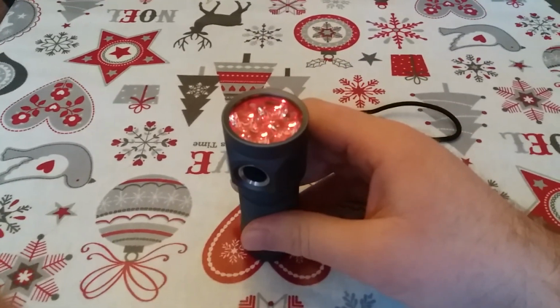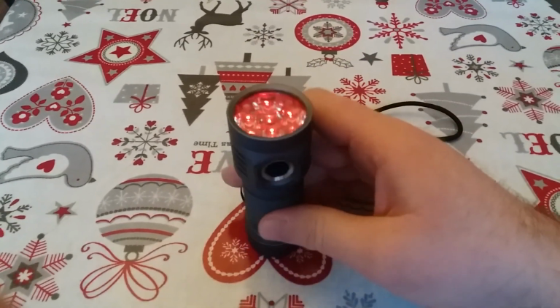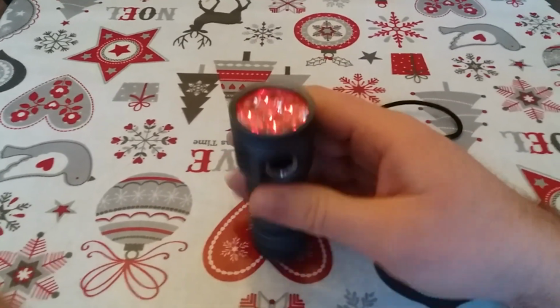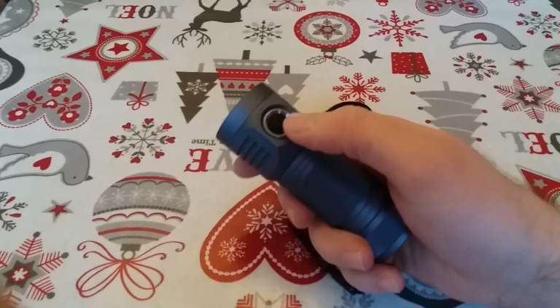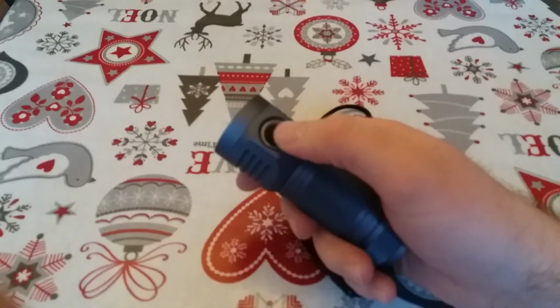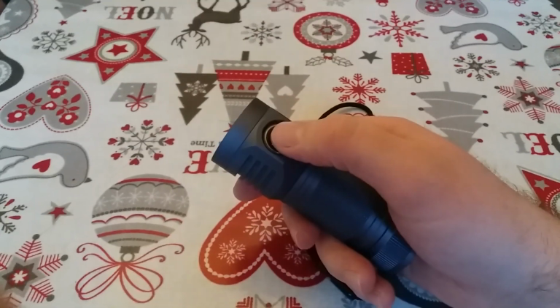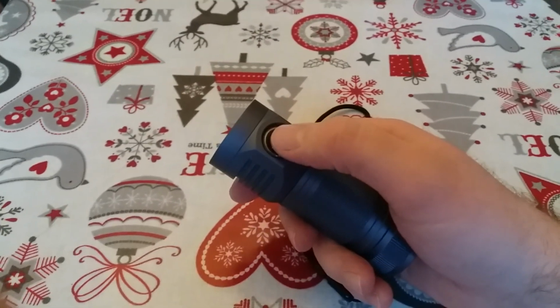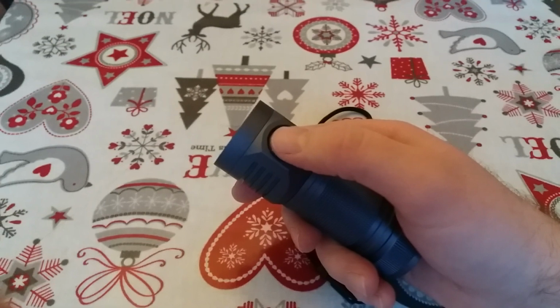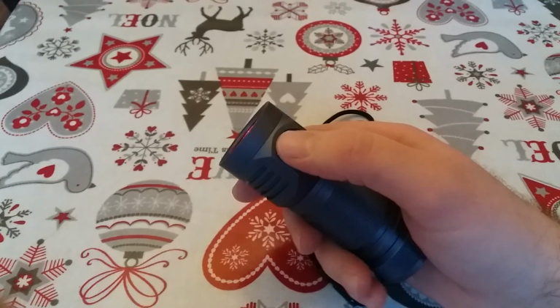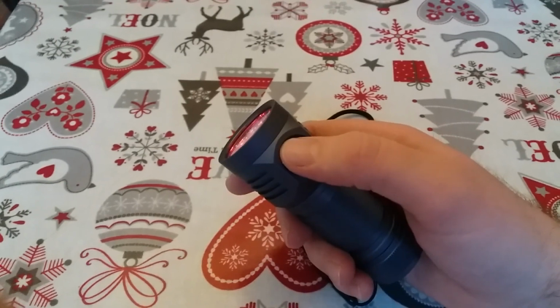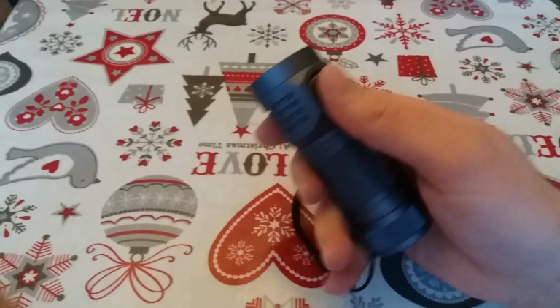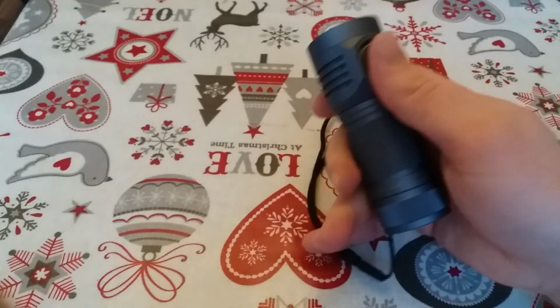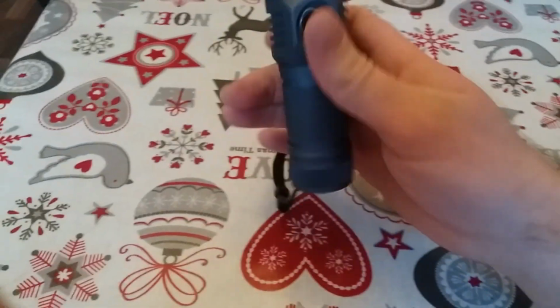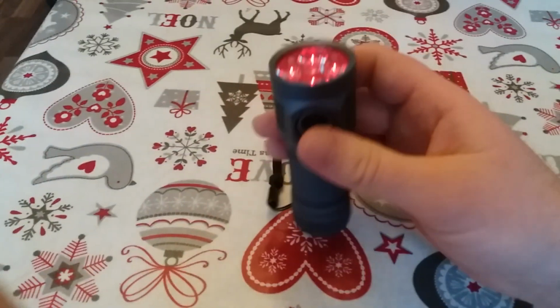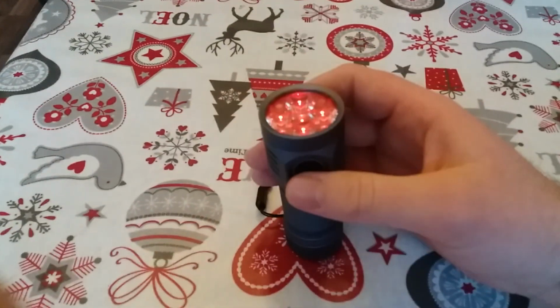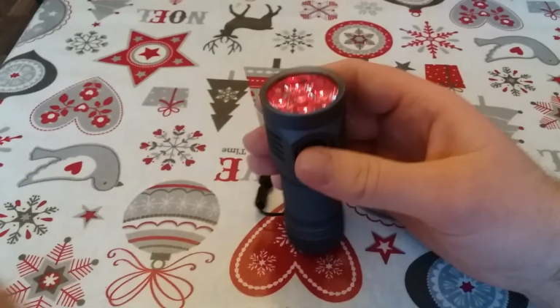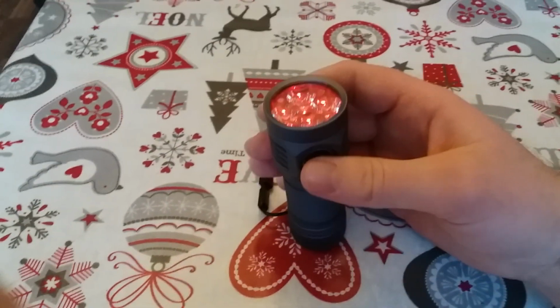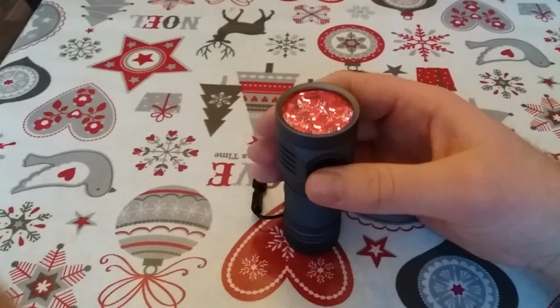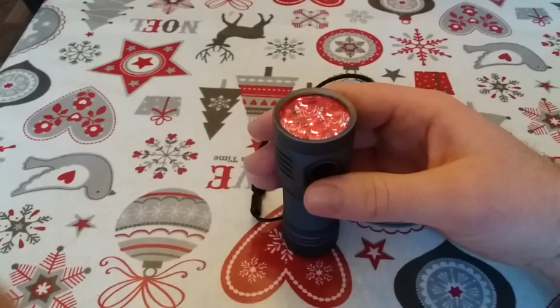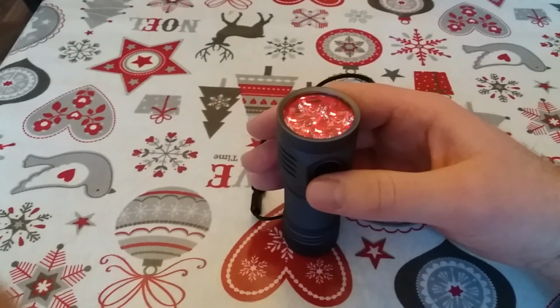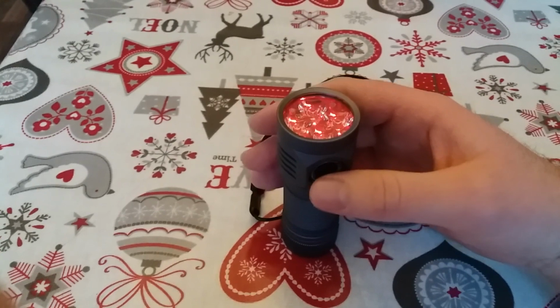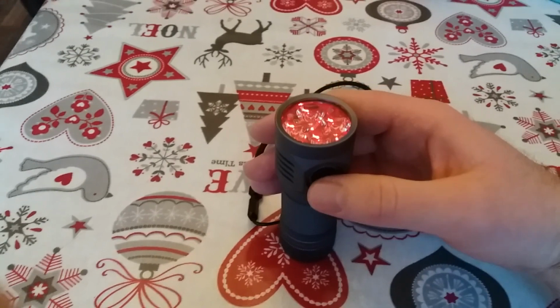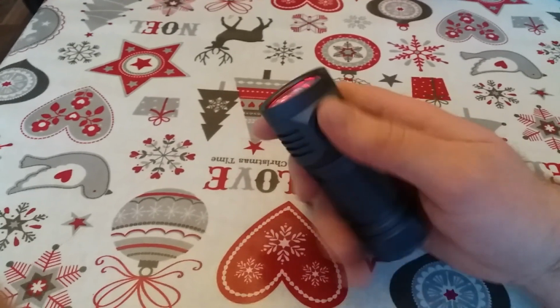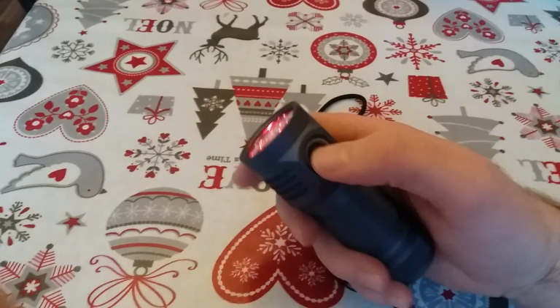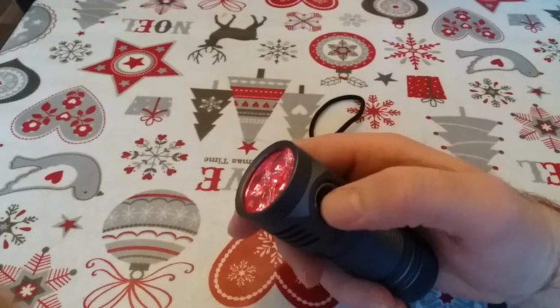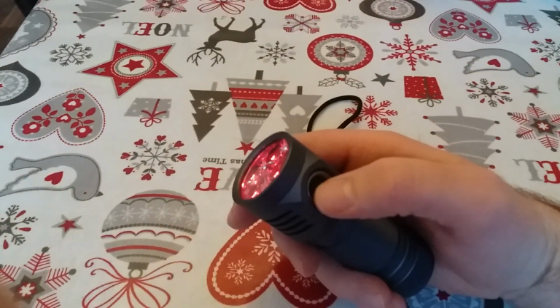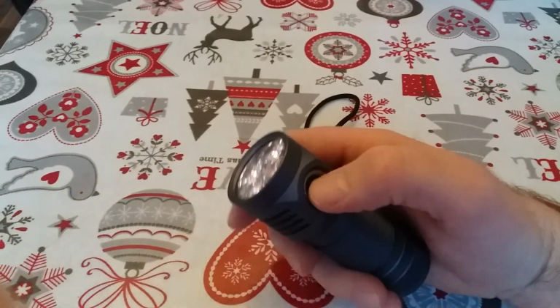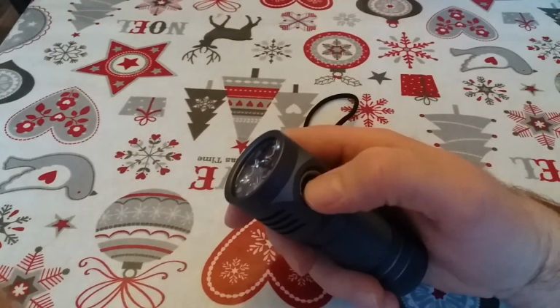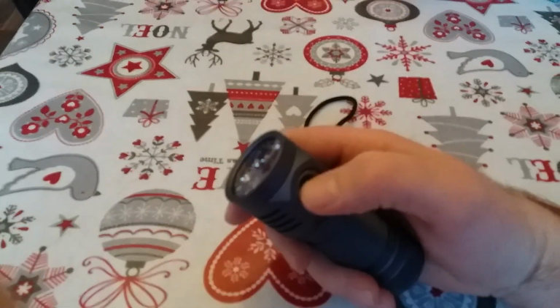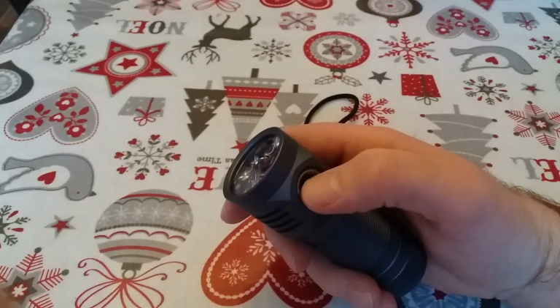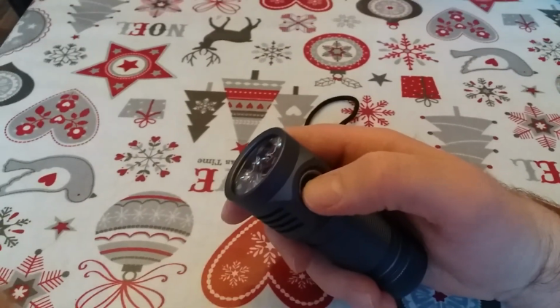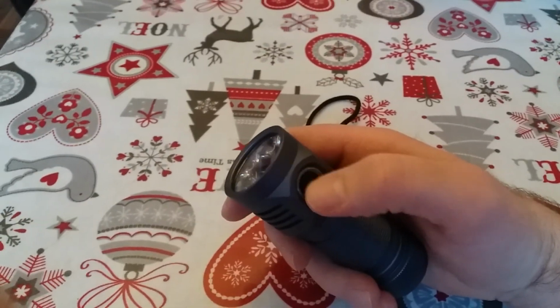You click the button ten times quickly to enter the thermal configuration mode — so 1, 2, 3, 4, 5, 6, 7, 8, 9, 10.